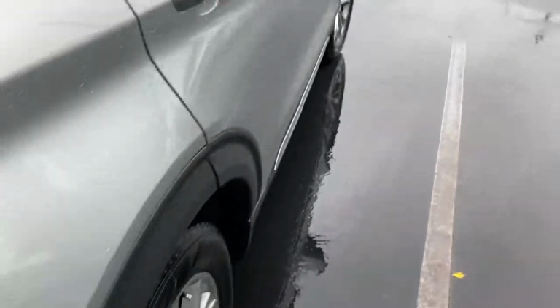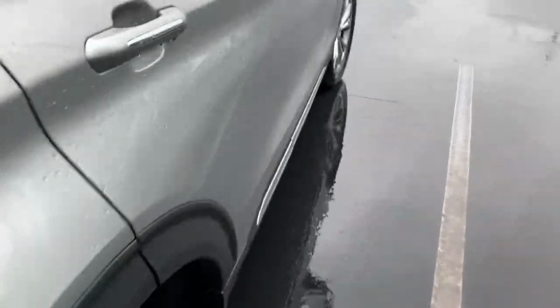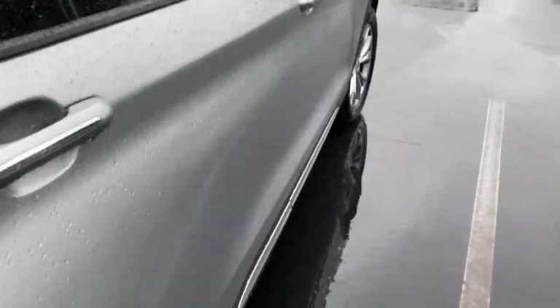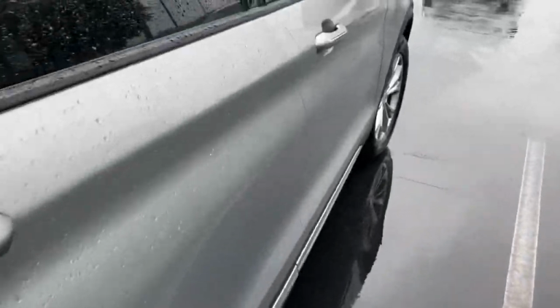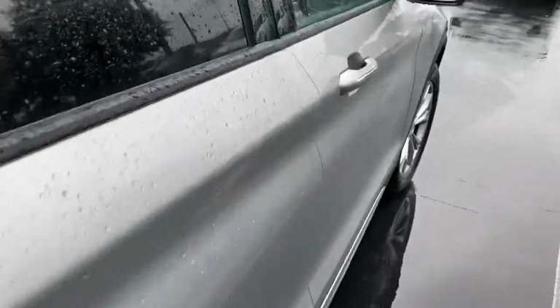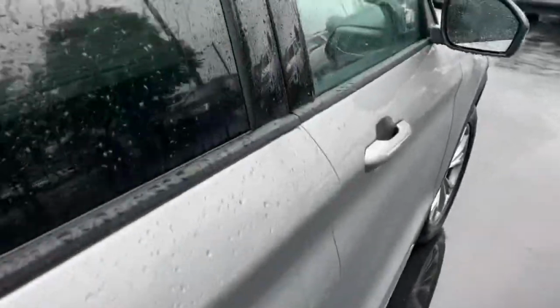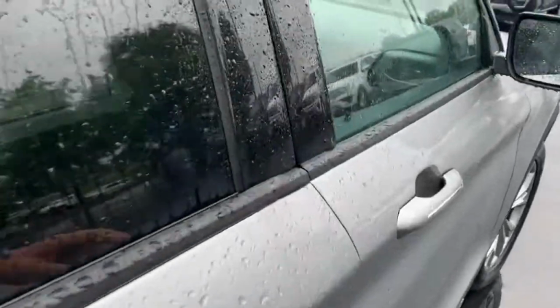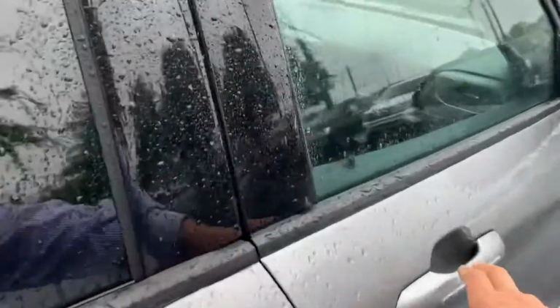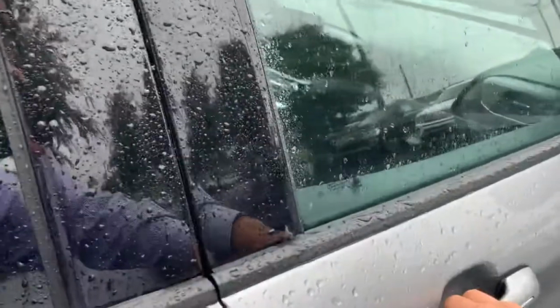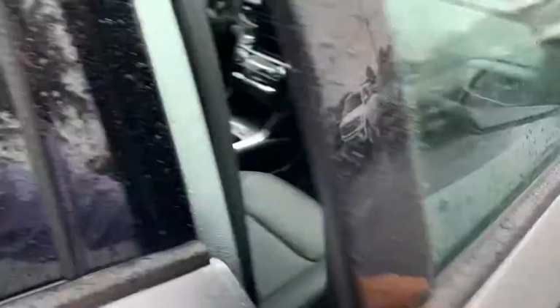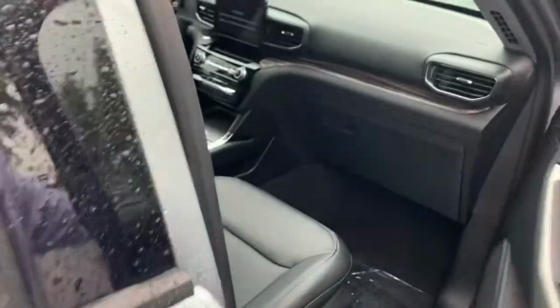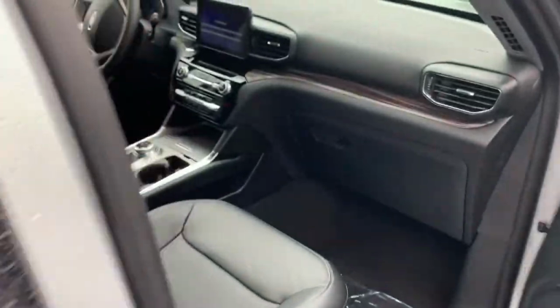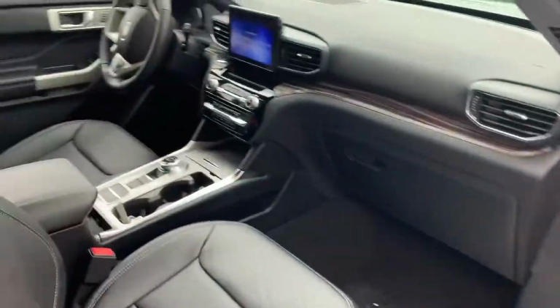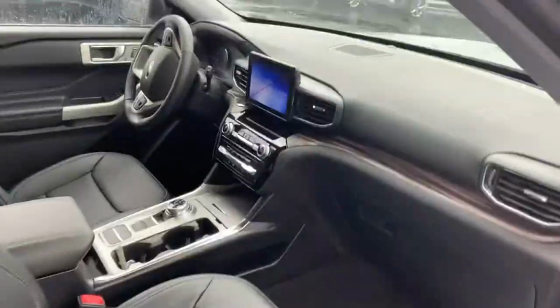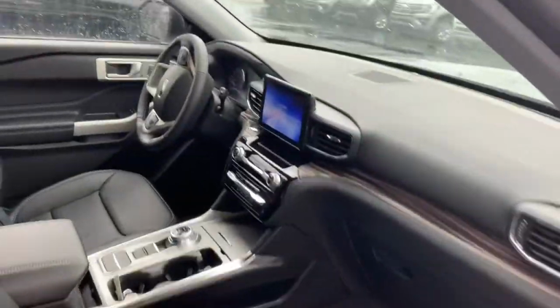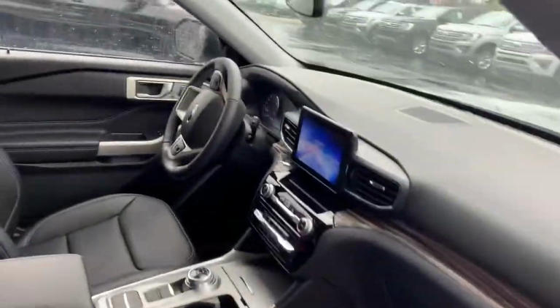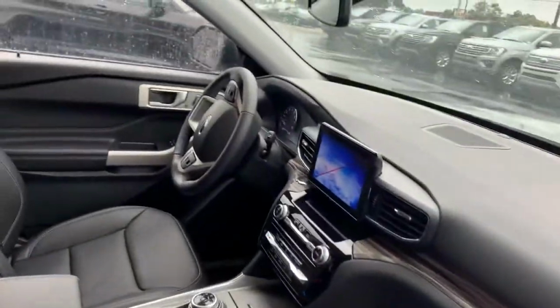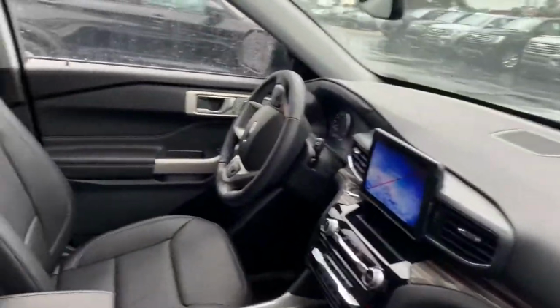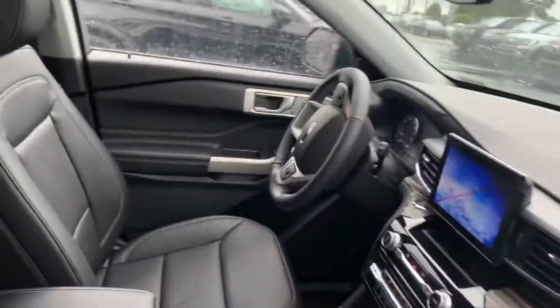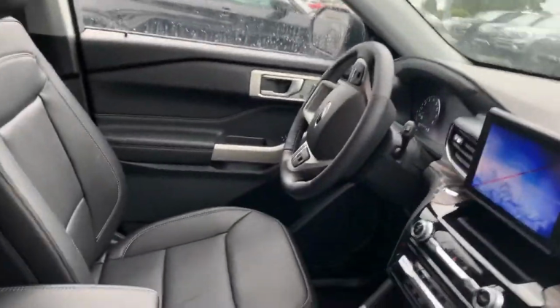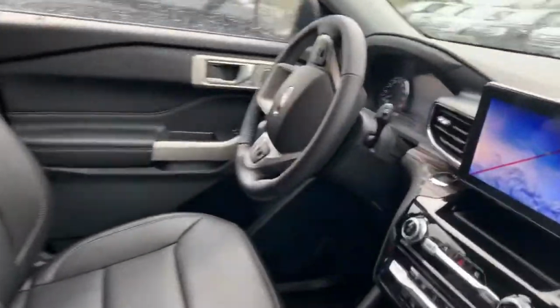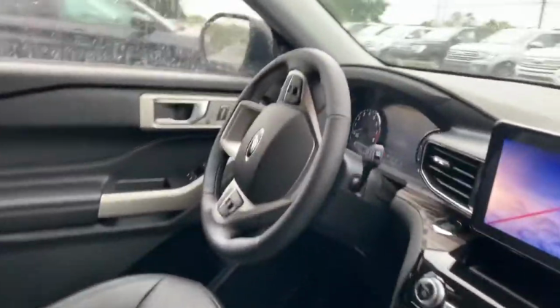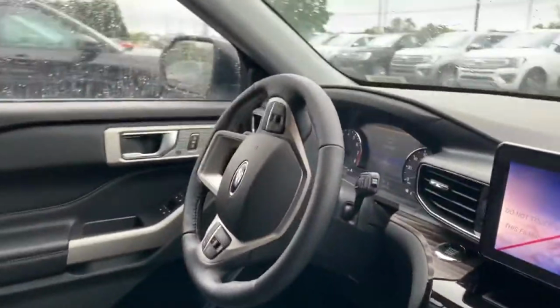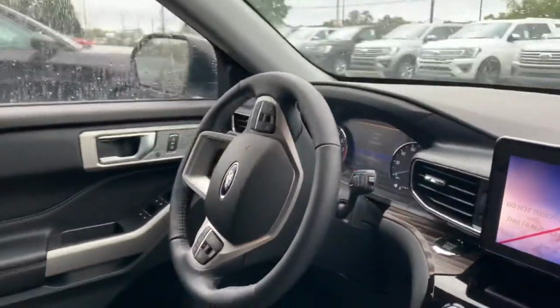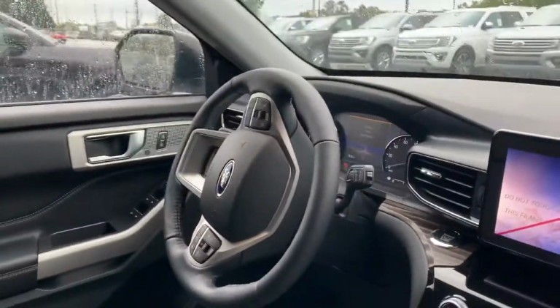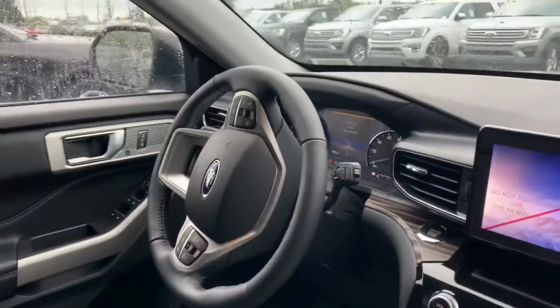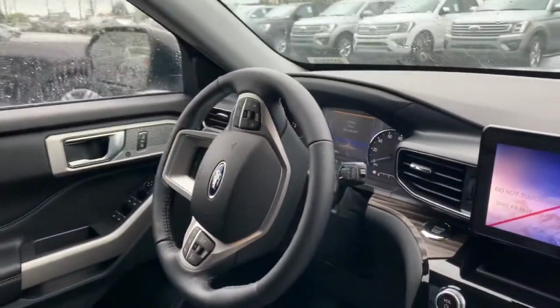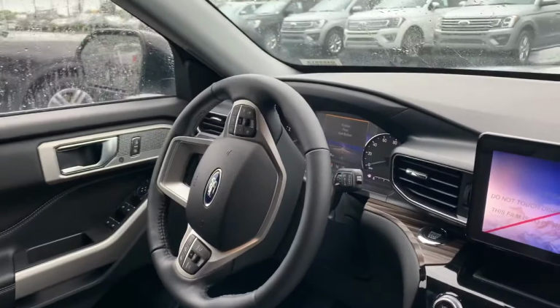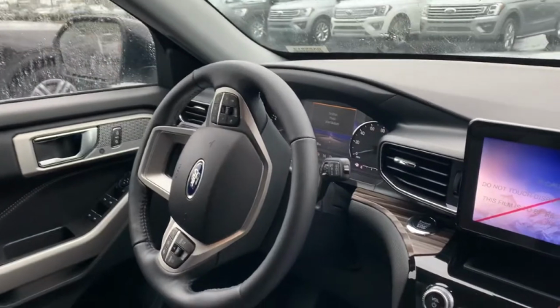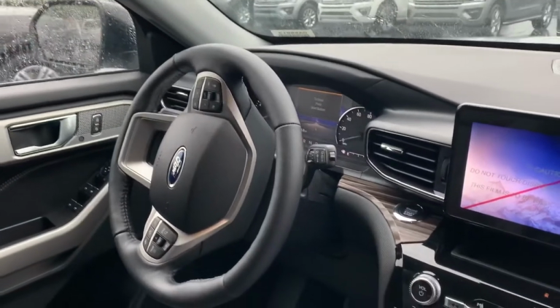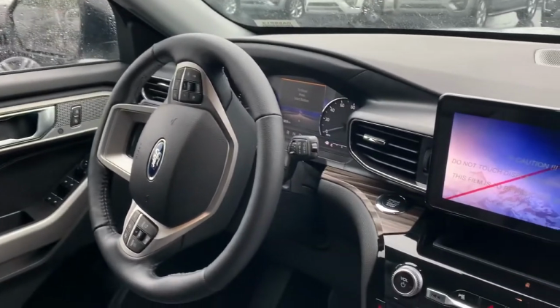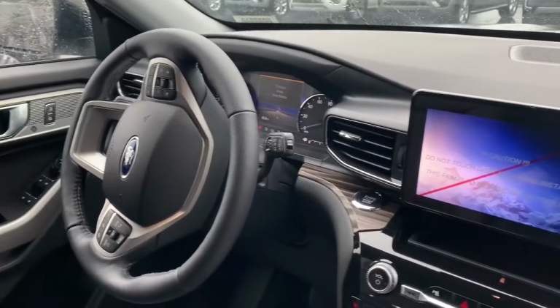It's going to feature your power windows and door locks, power mirrors, steering wheel mounted audio controls and cruise control, and Bluetooth controls for your cell phone.